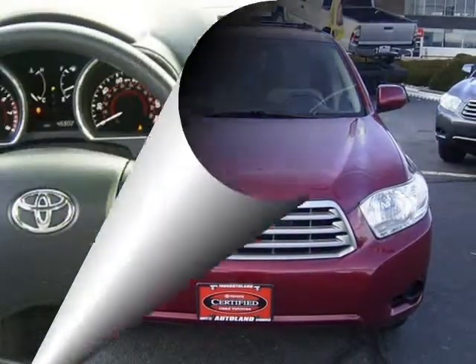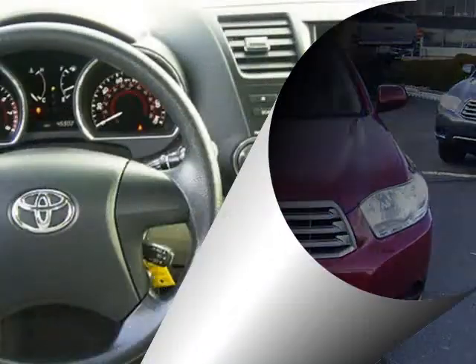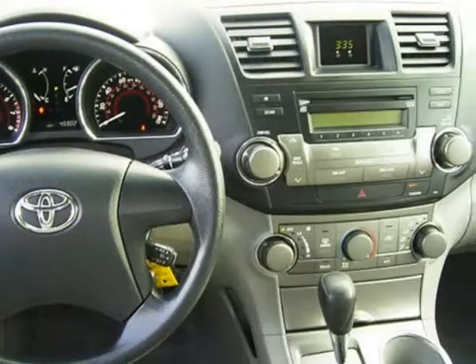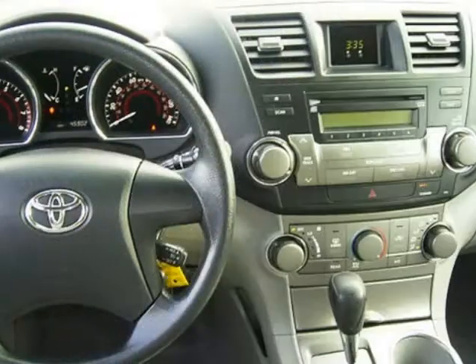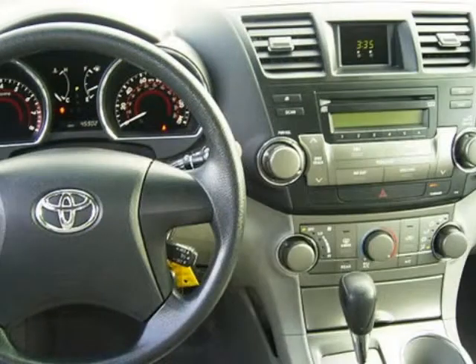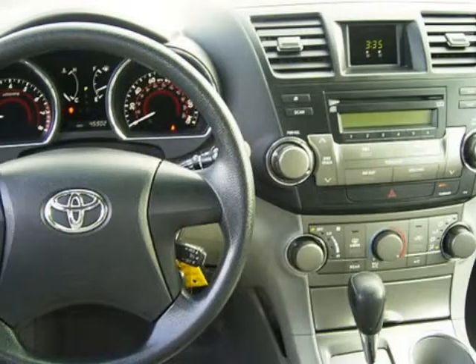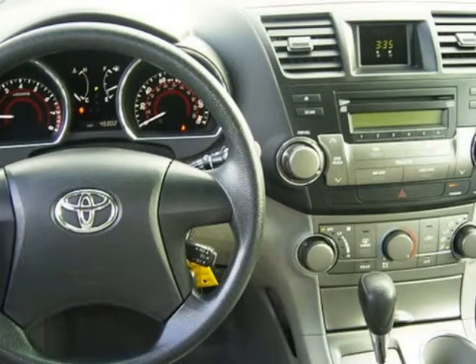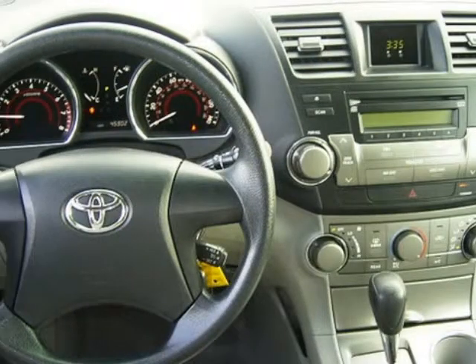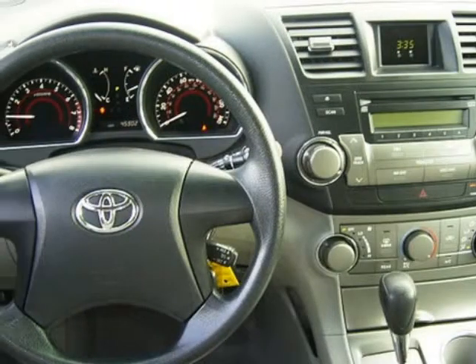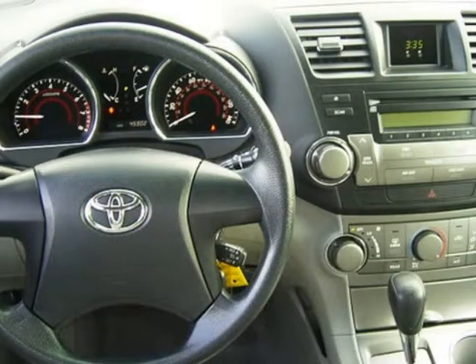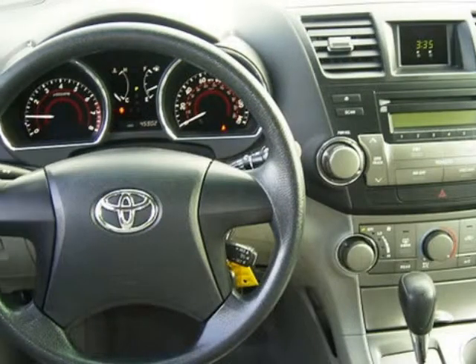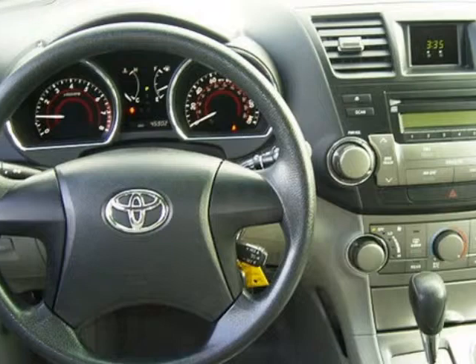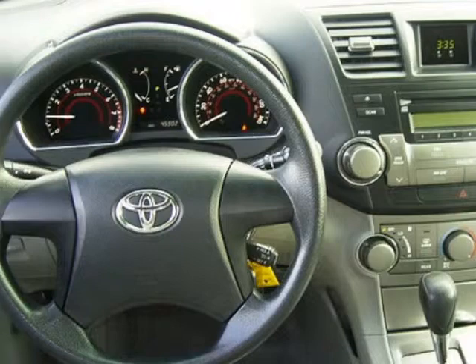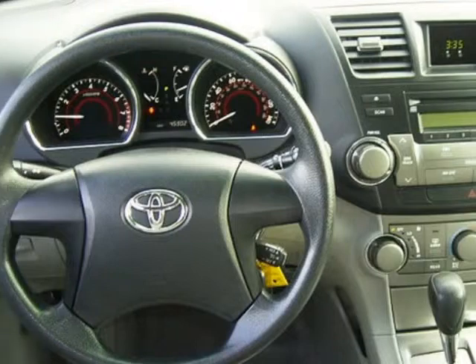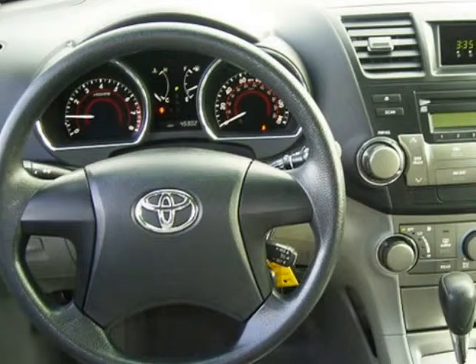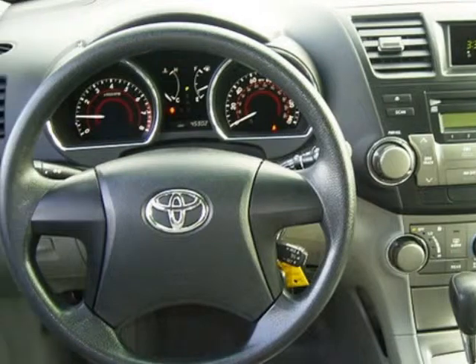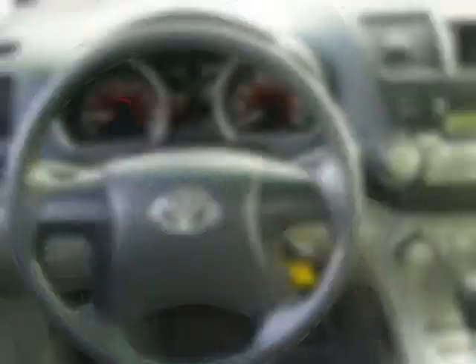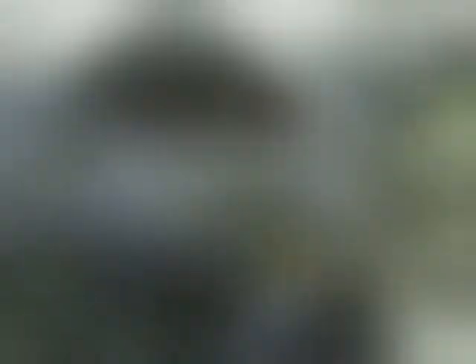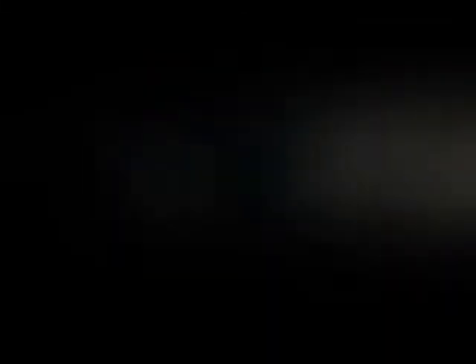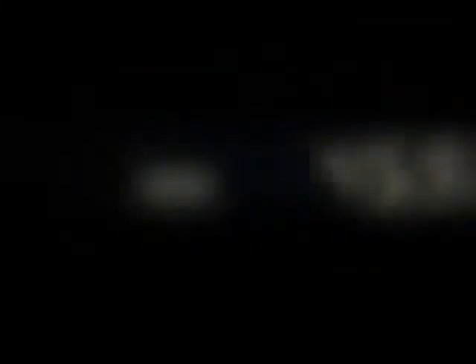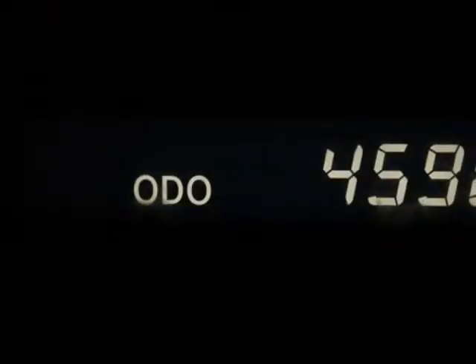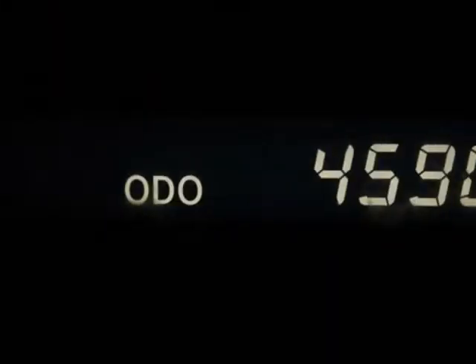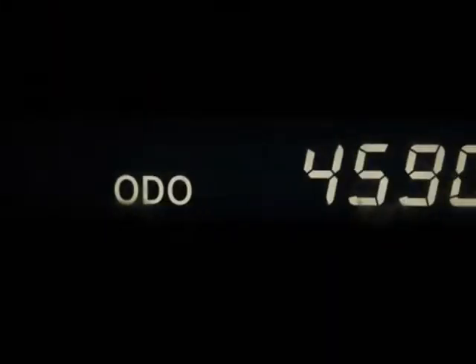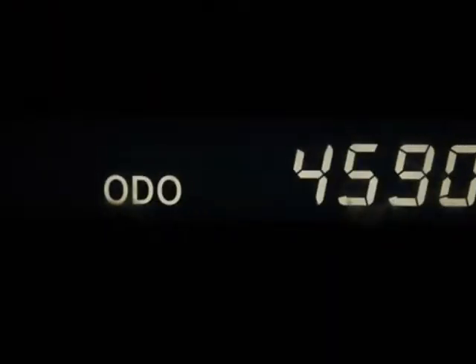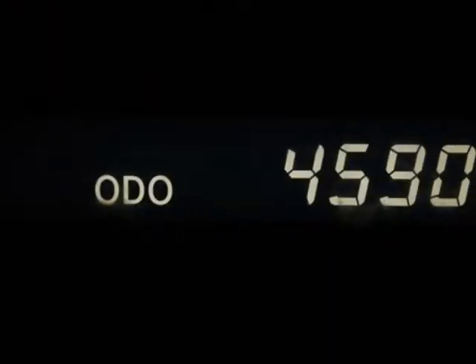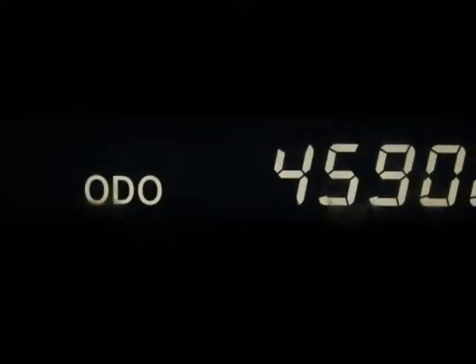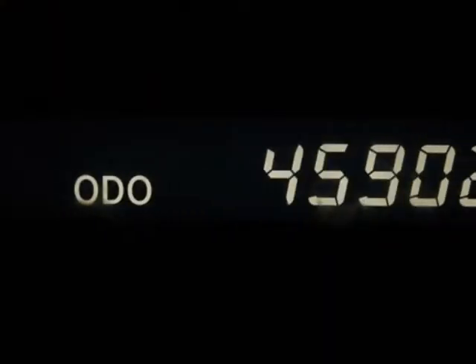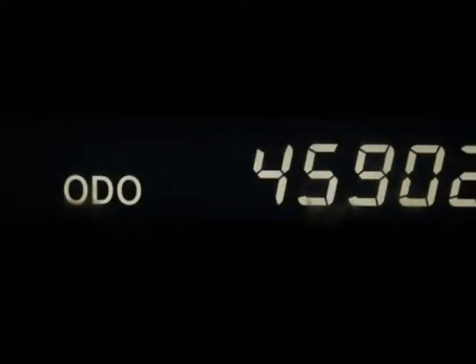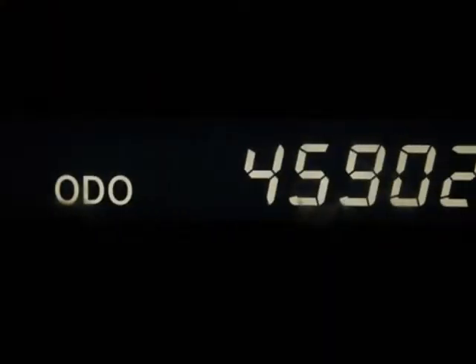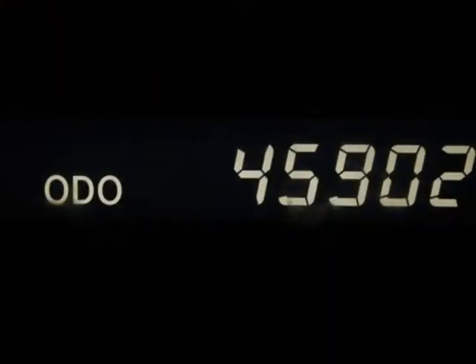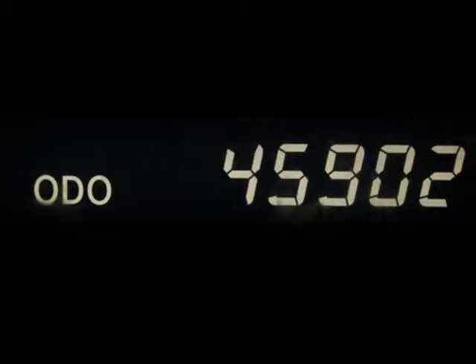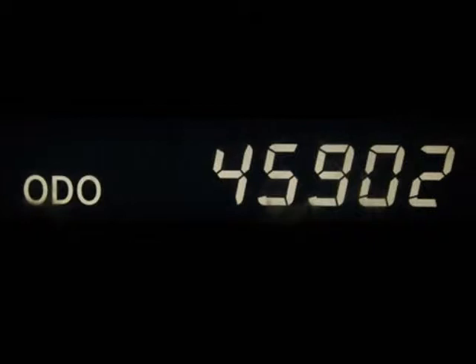Please call us for a walk-around description of the vehicle or to schedule a test drive. Thank you.